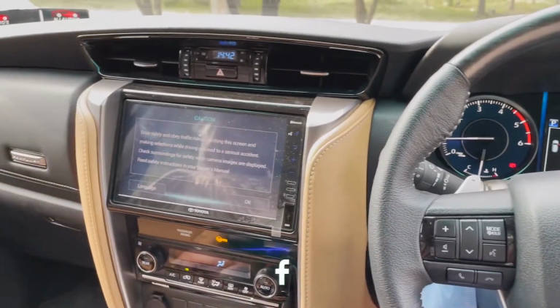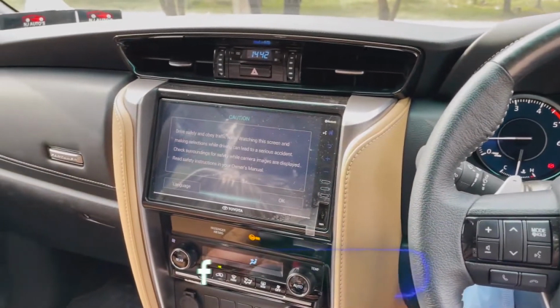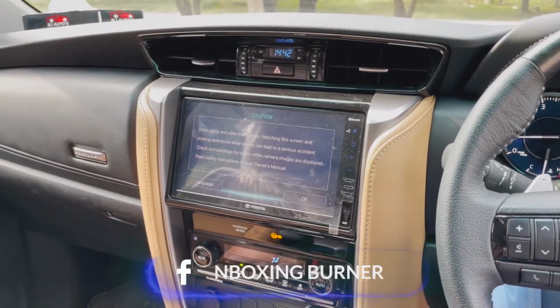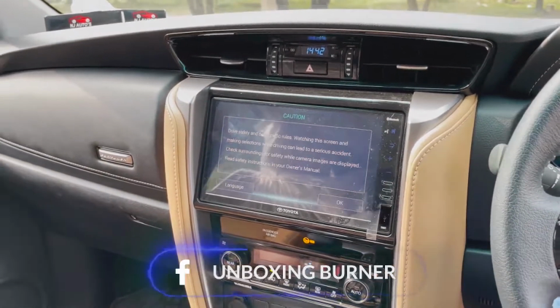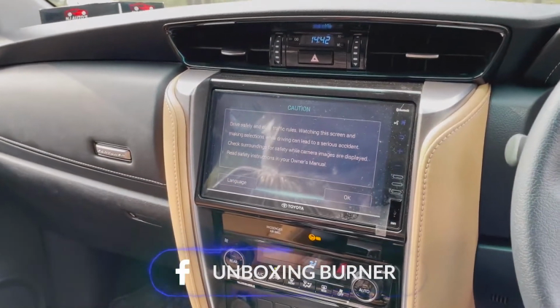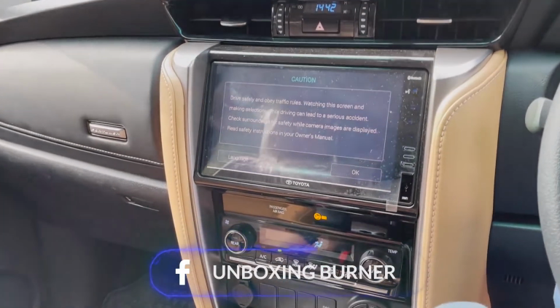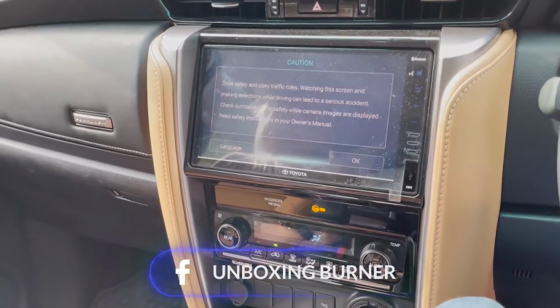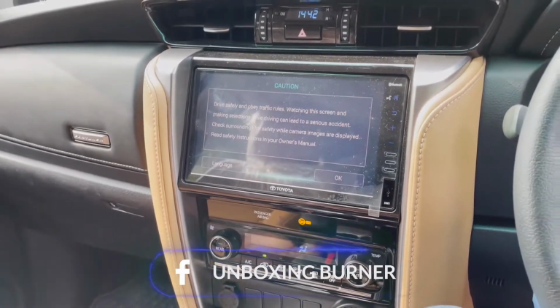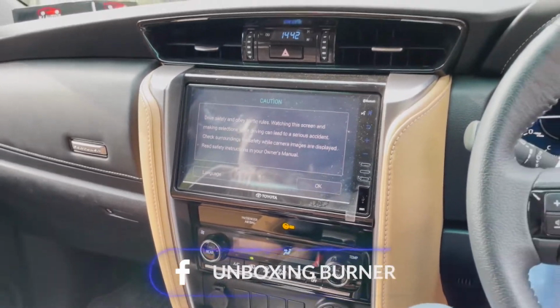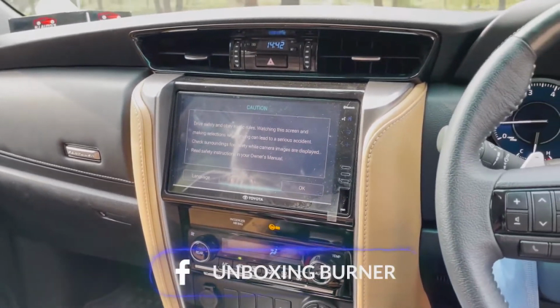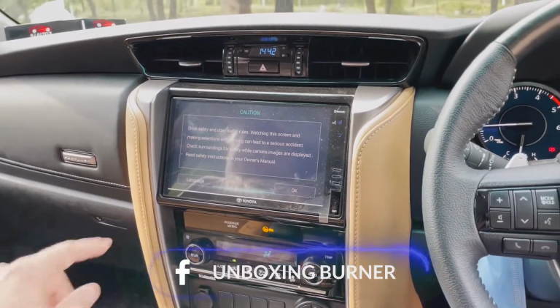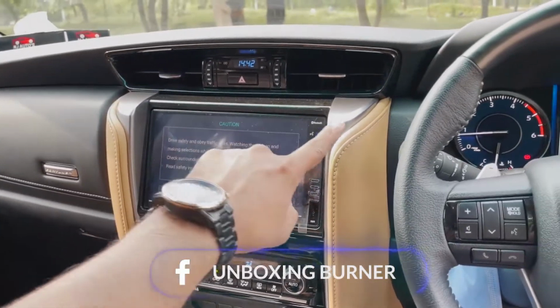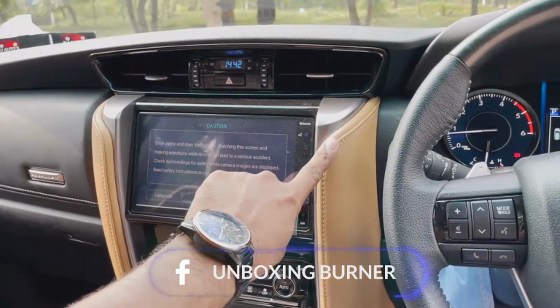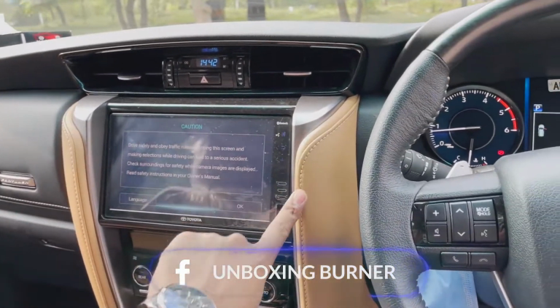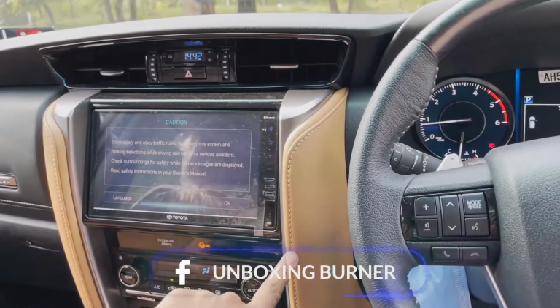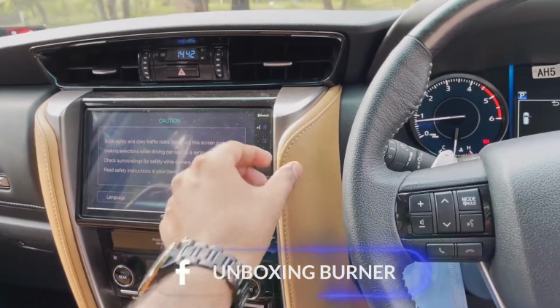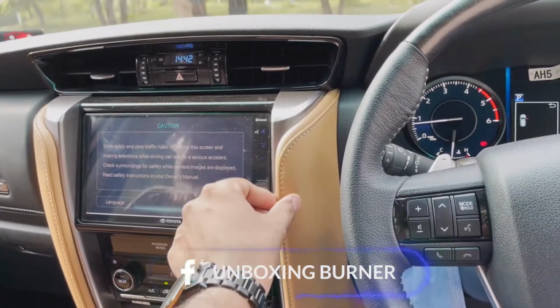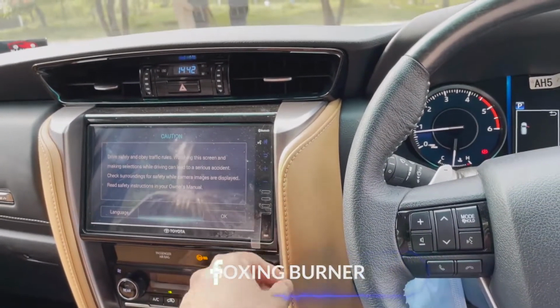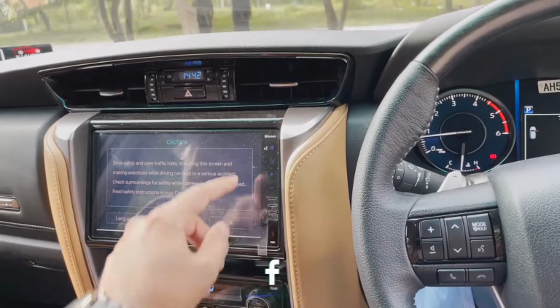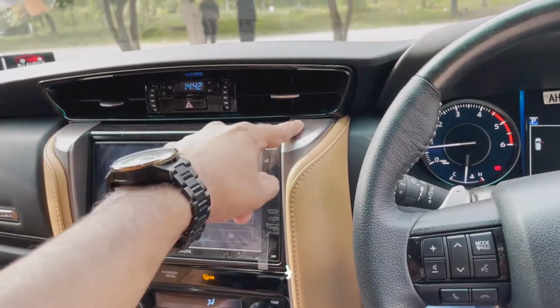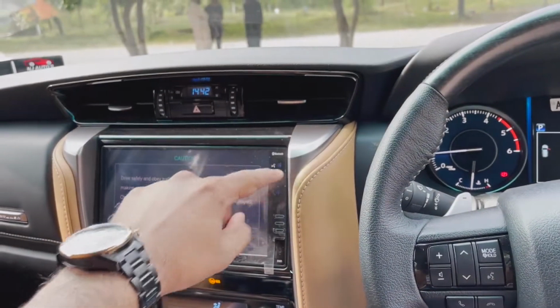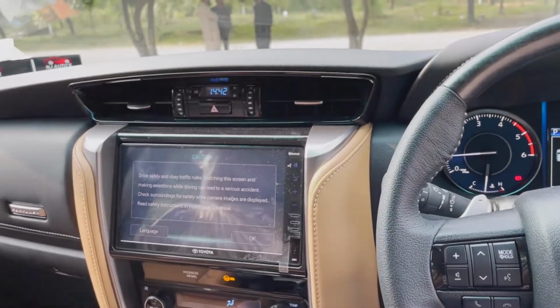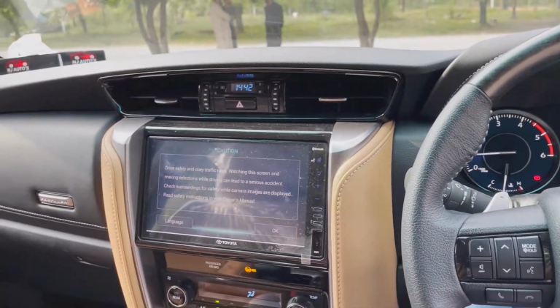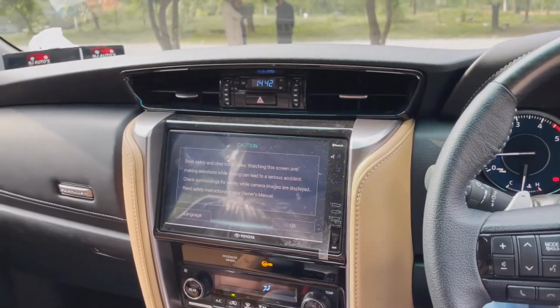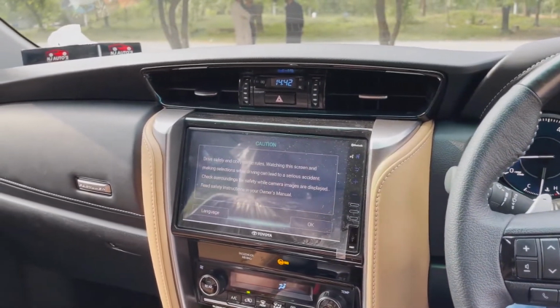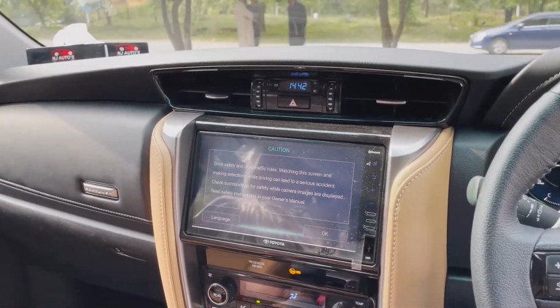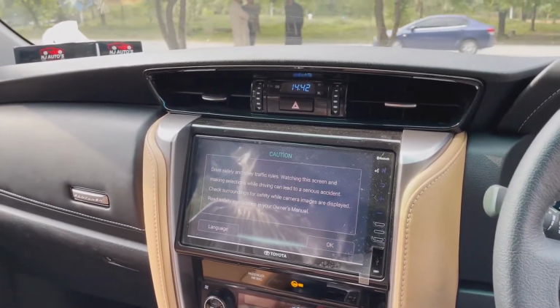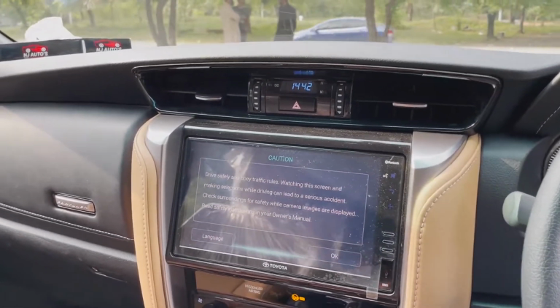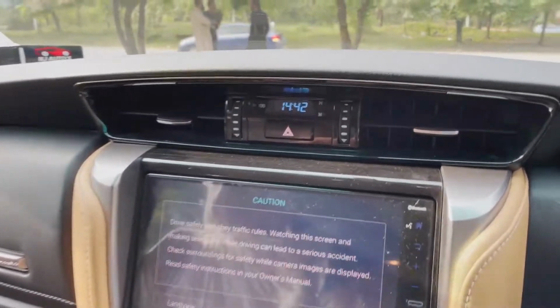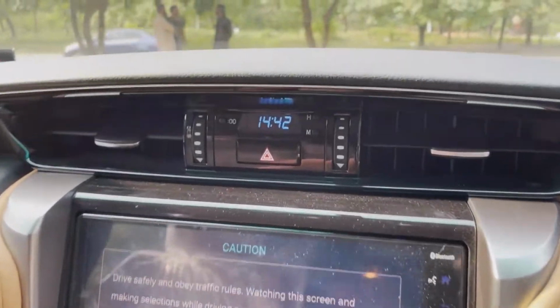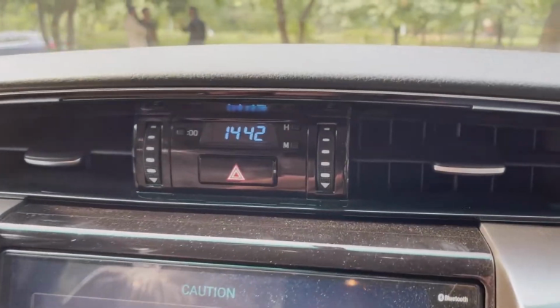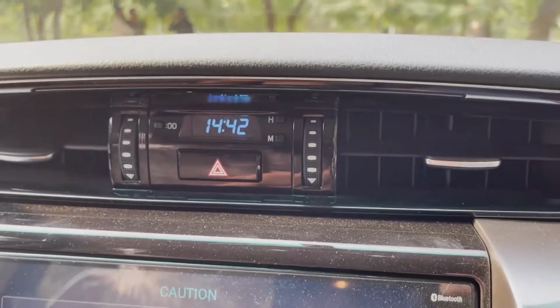The dashboard has an Android touchscreen, which is very beautiful. The interior is in leather trim with a contrast chrome trim, giving it a very nice finish. The AC vents are also very beautifully integrated into the dashboard.